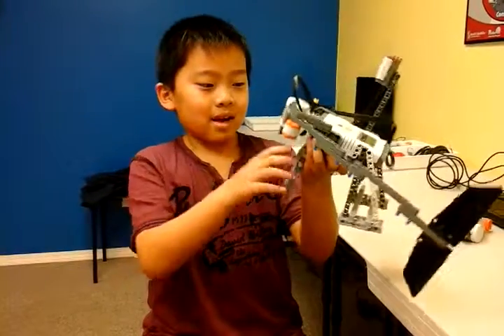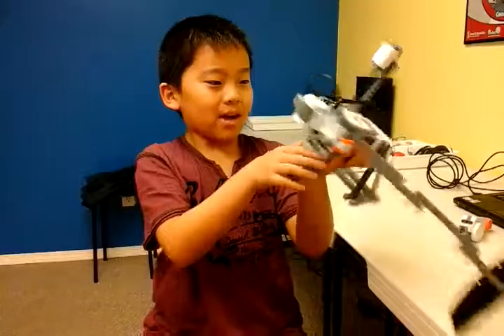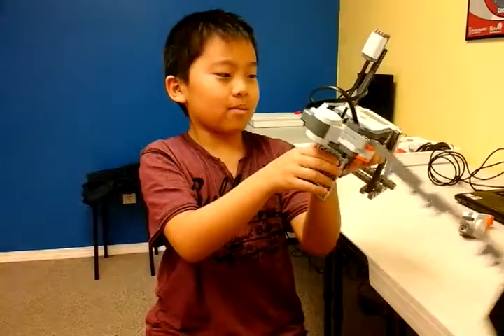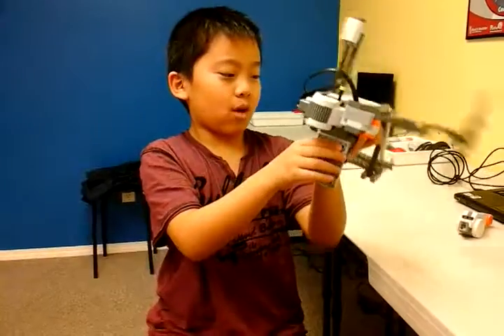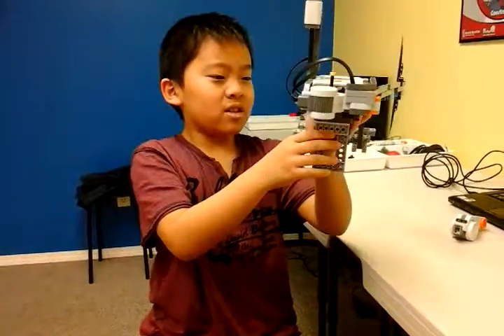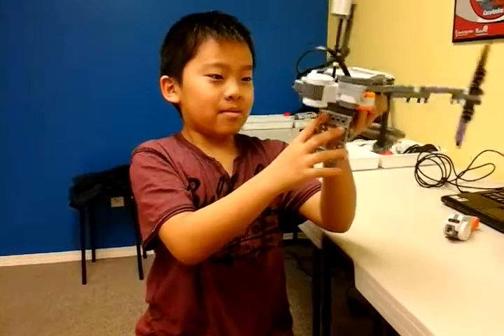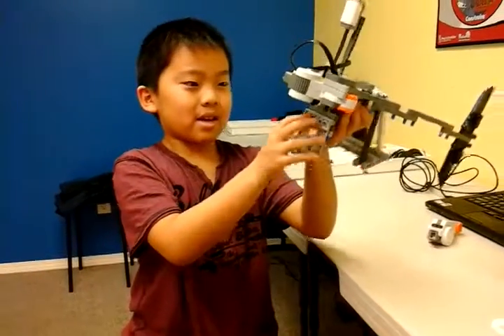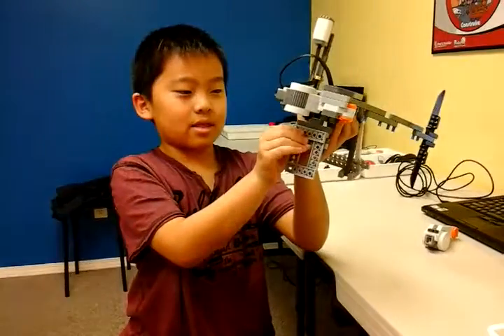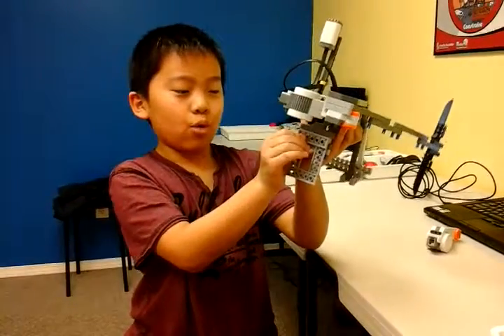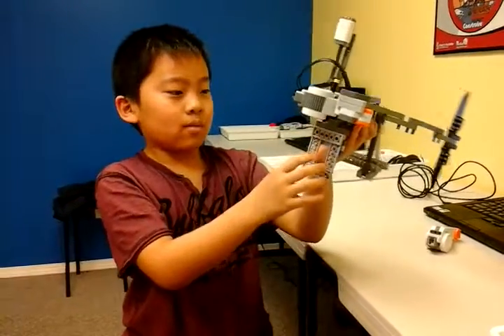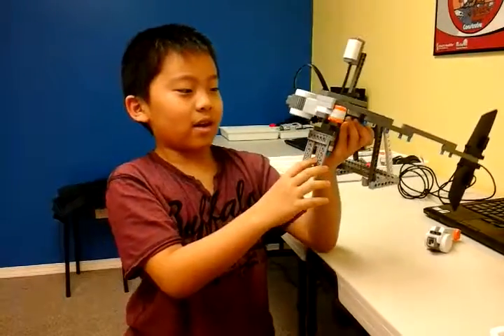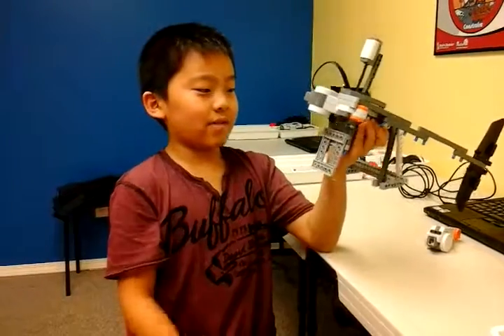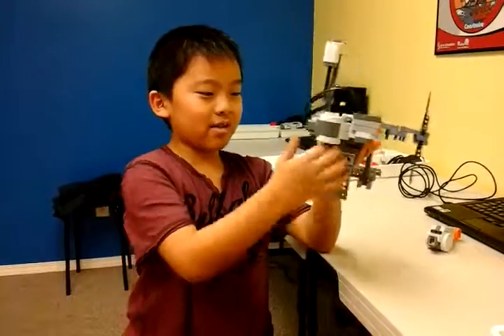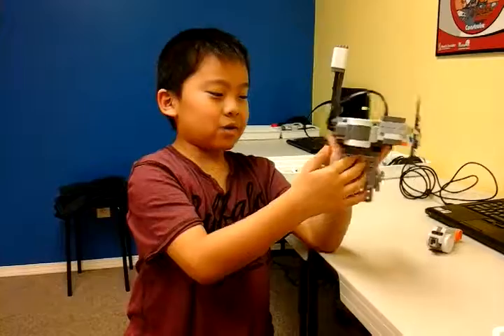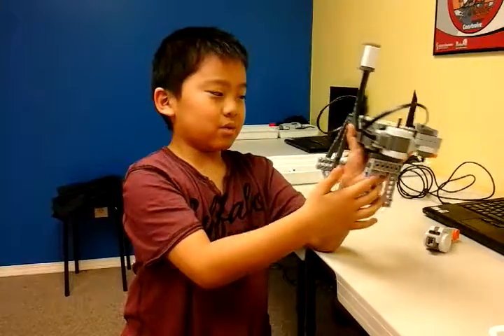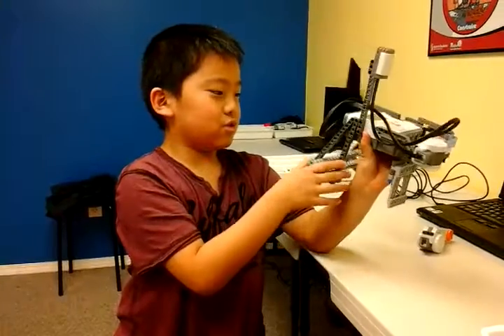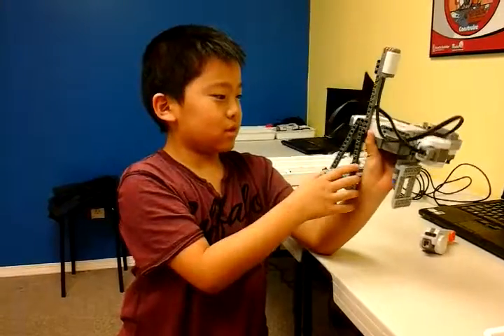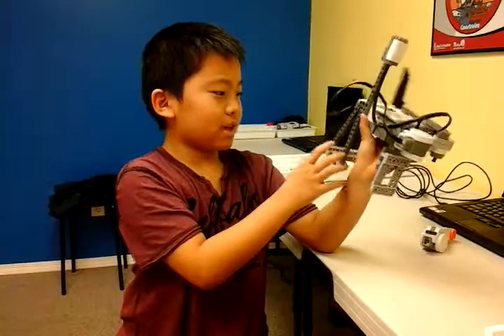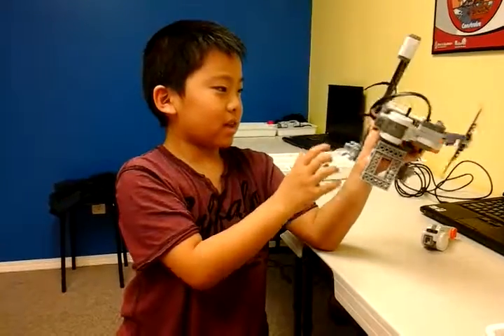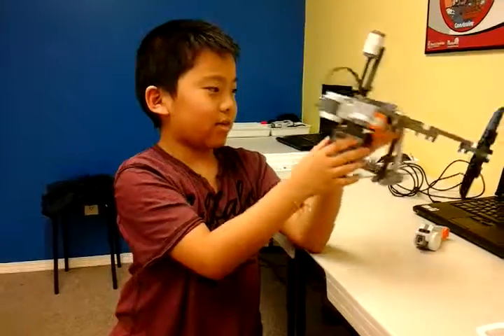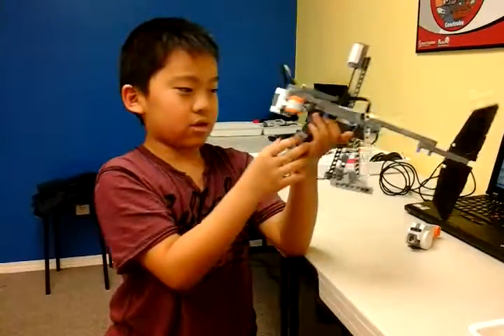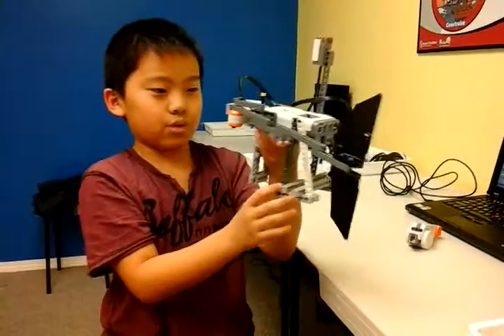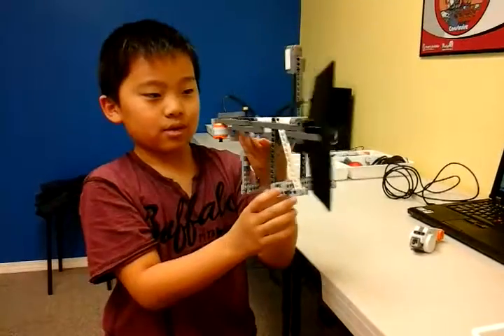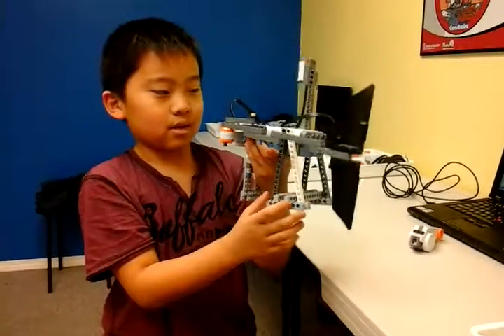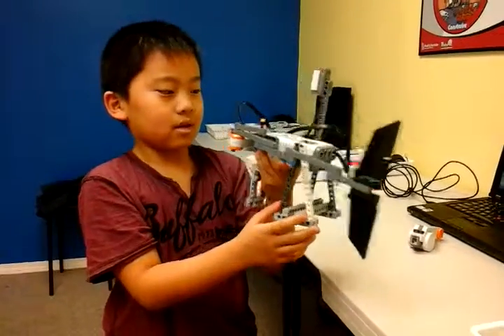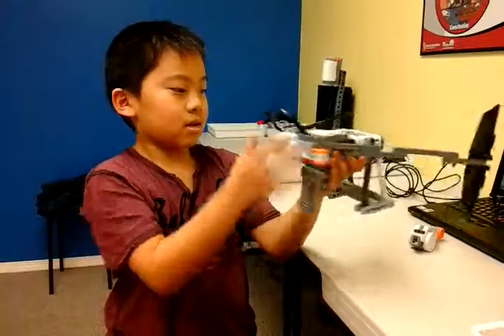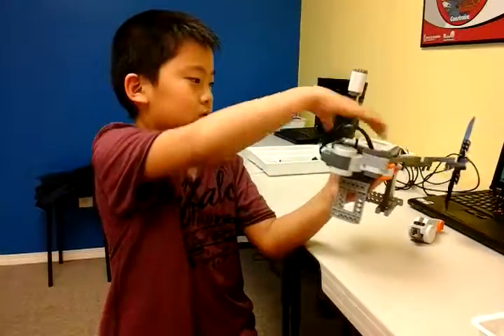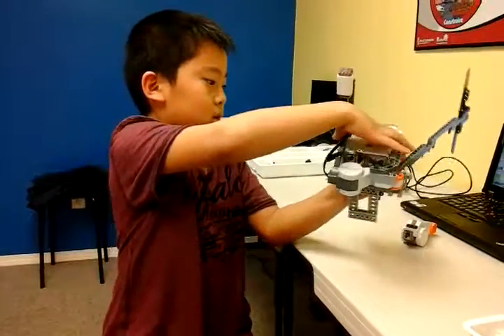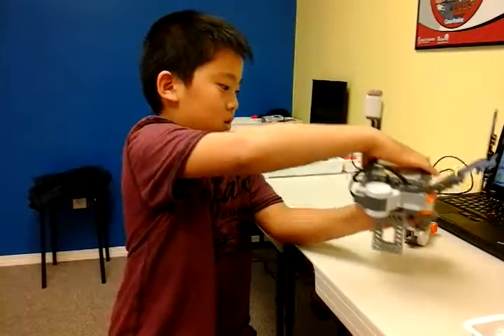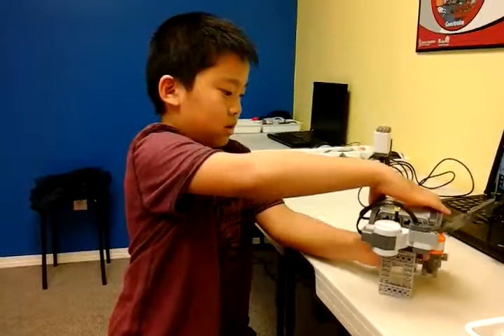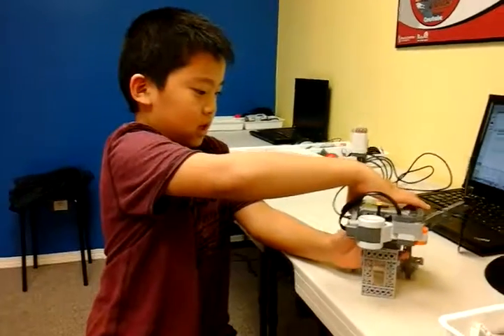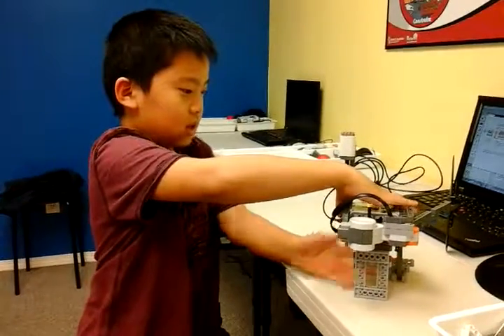I ran into some trouble making it stable, but finally I figured out how to do three legs instead of just two. Can you show us how it stands? Like this.